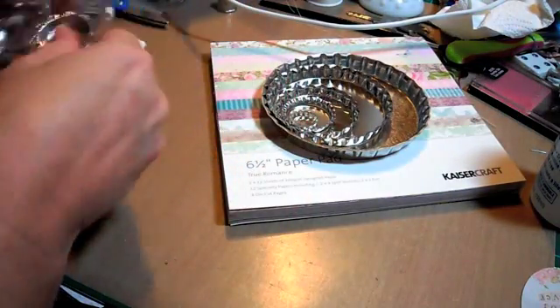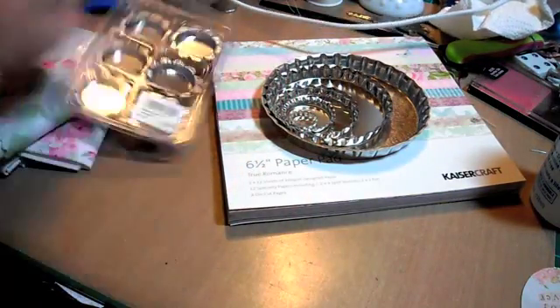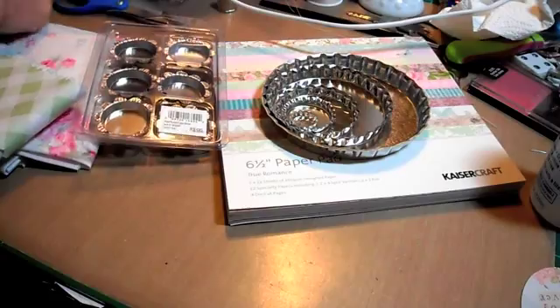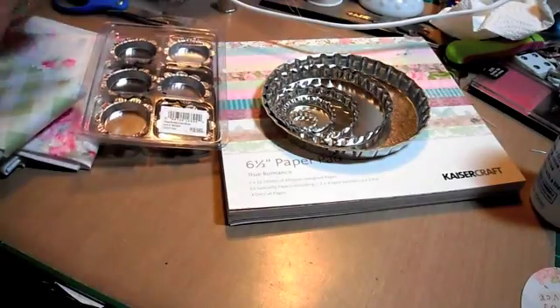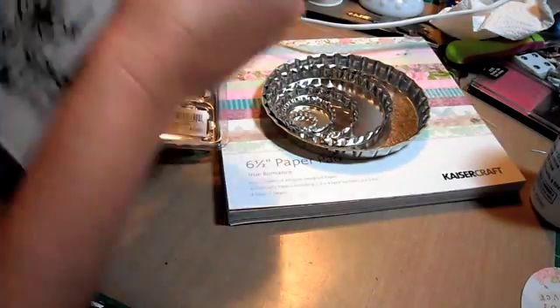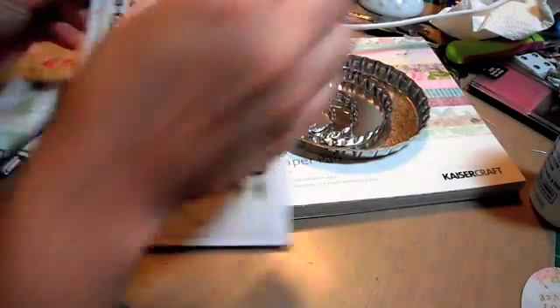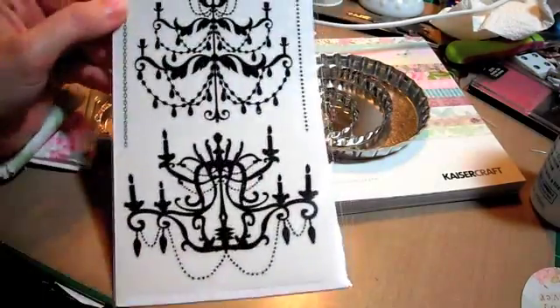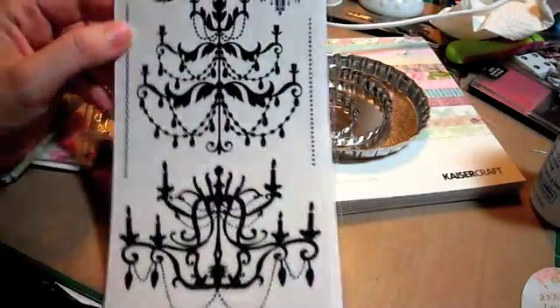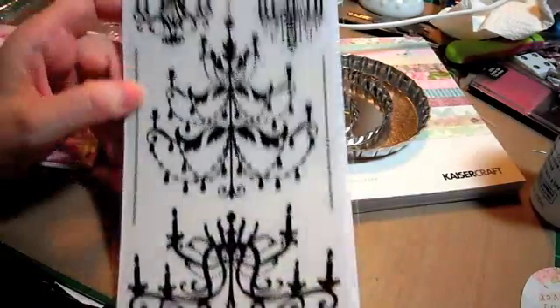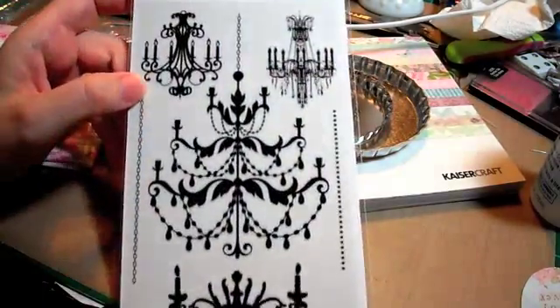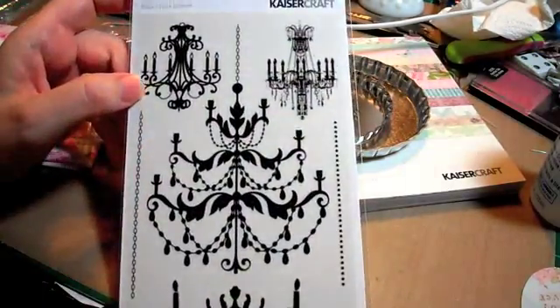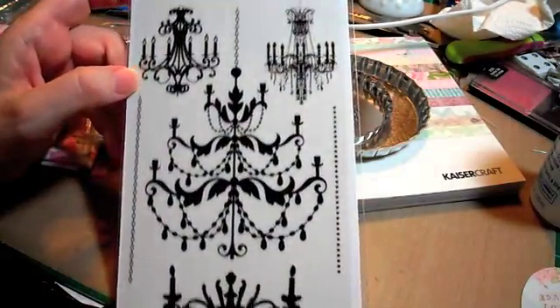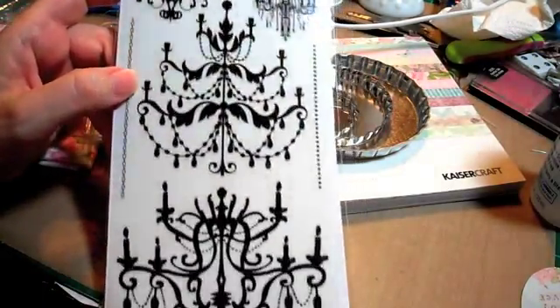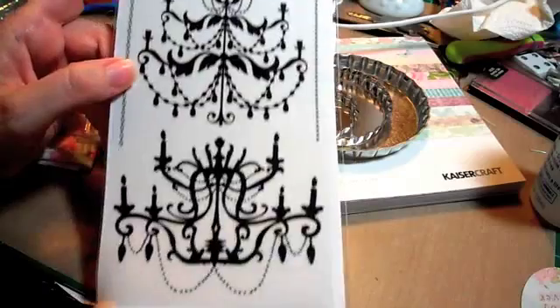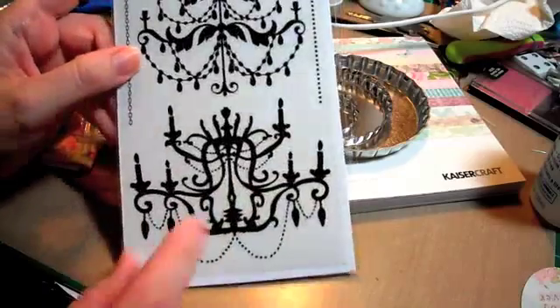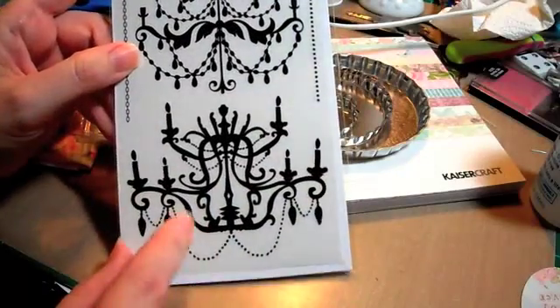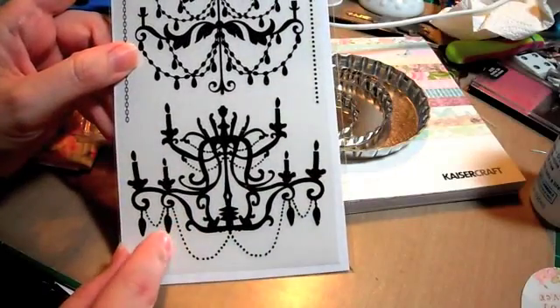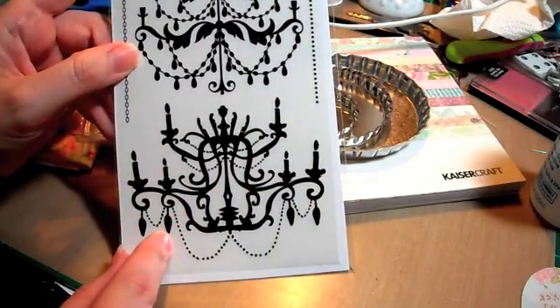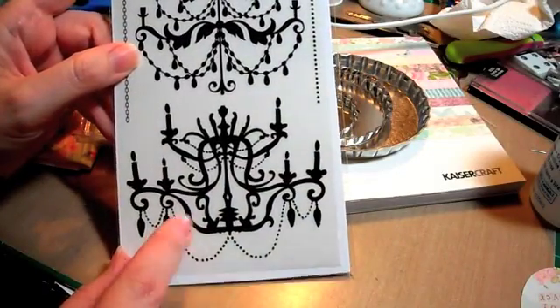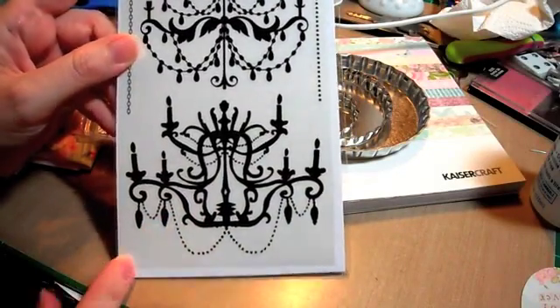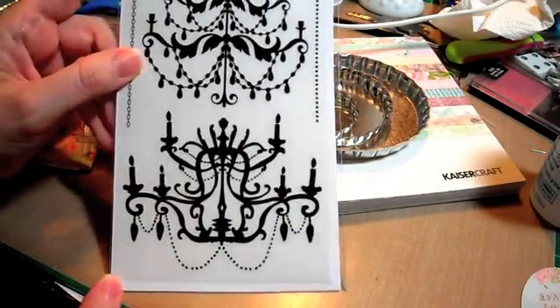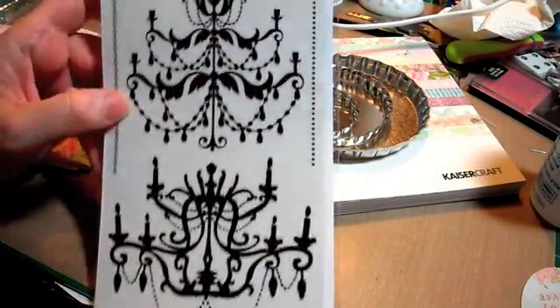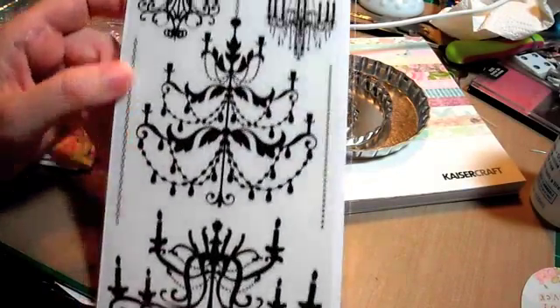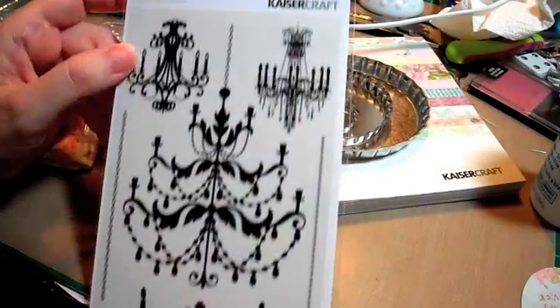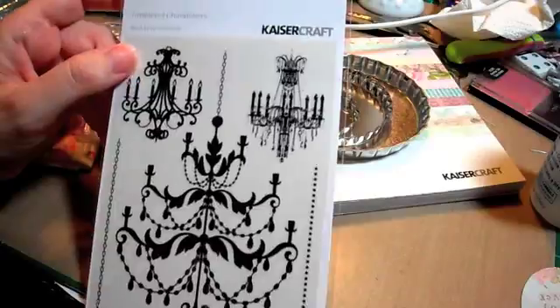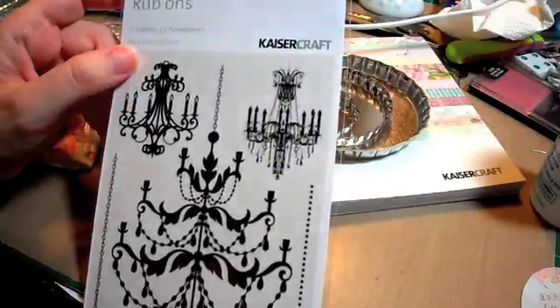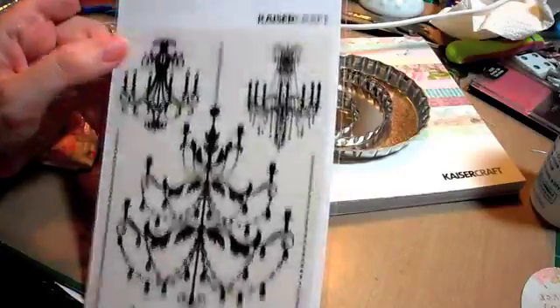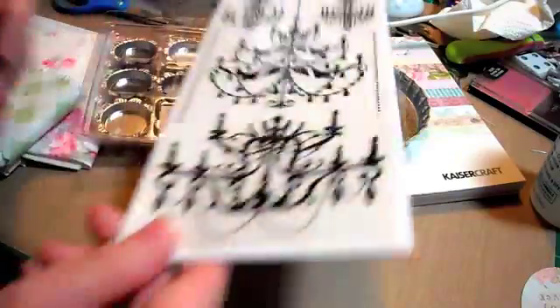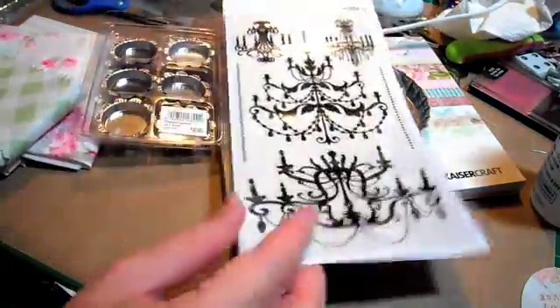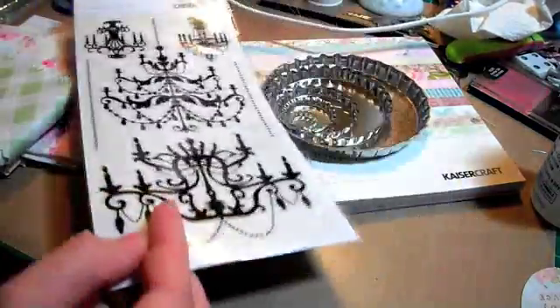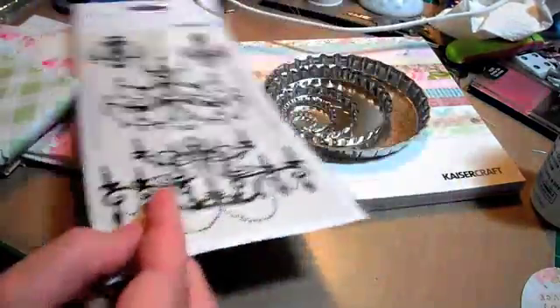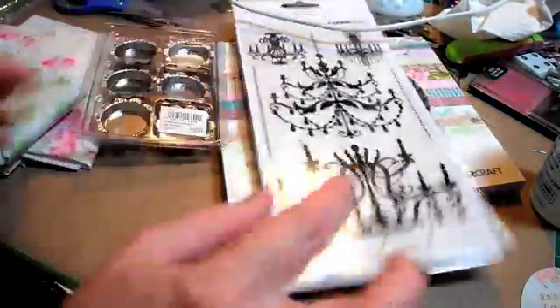I also love these - the Kaiser Craft rub-ons, the Chandeliers. These are in the shop for $1.35. If you guys want to head over there to check those out.